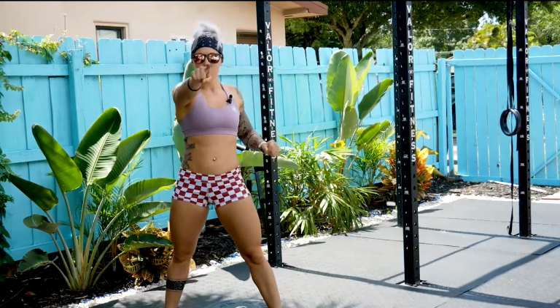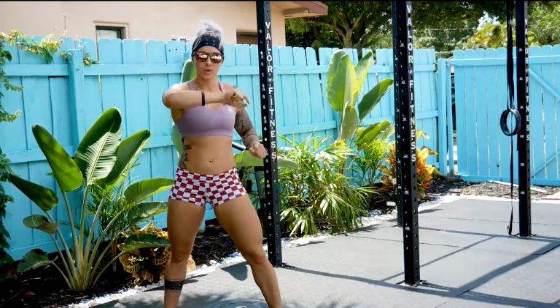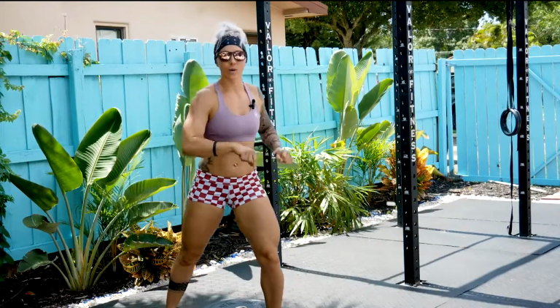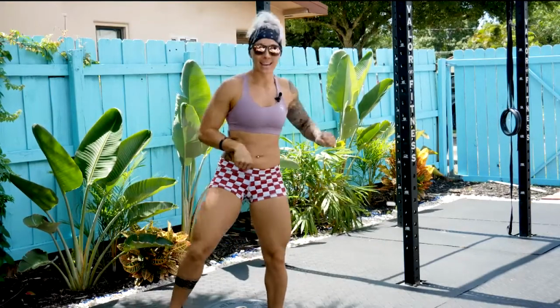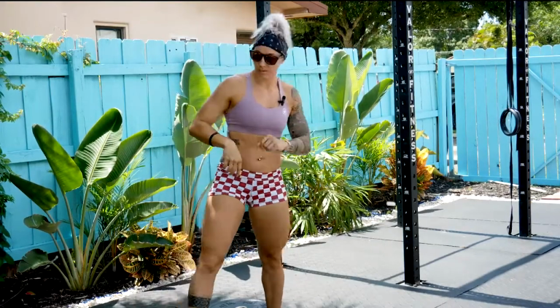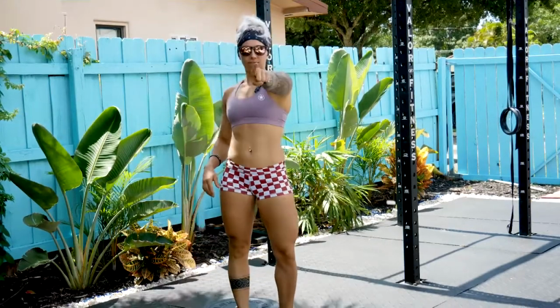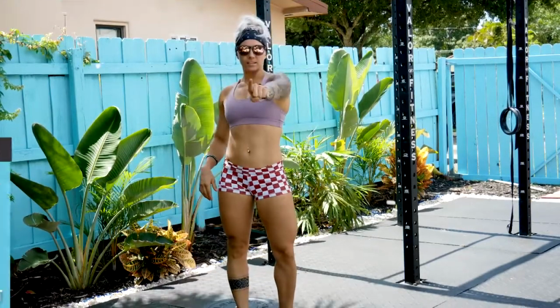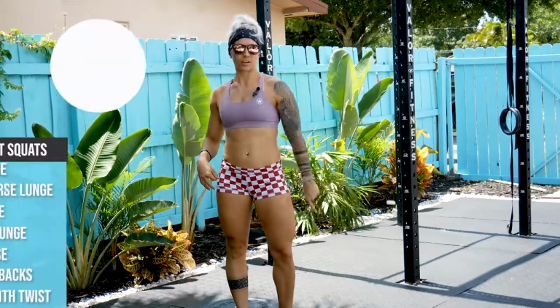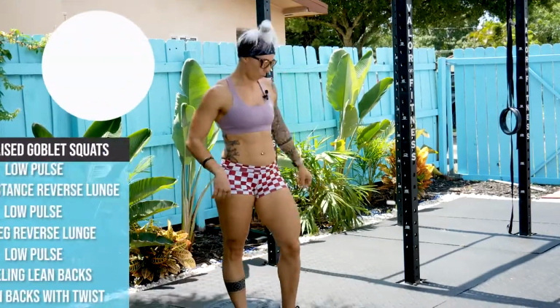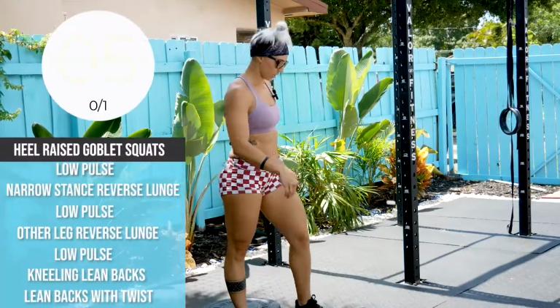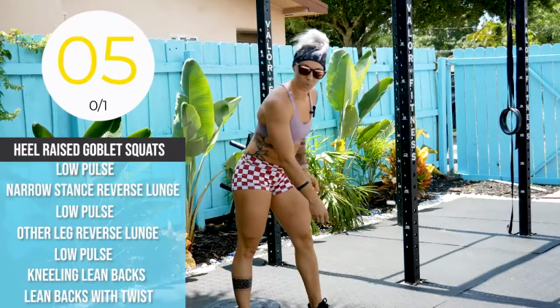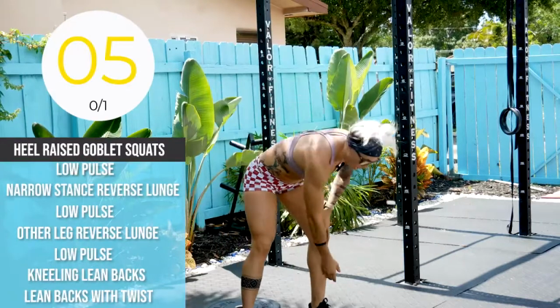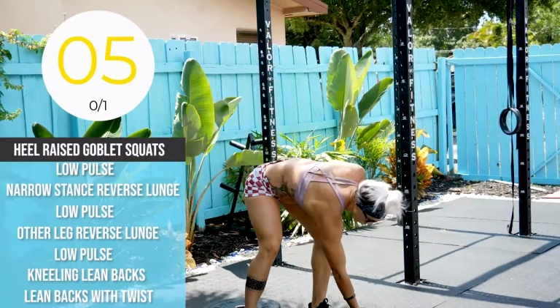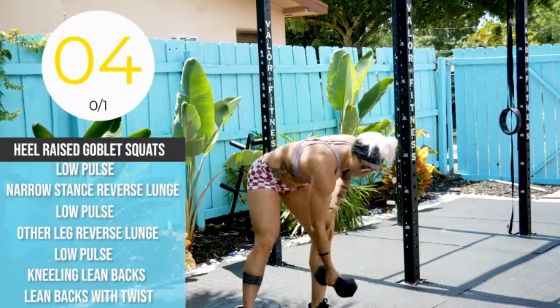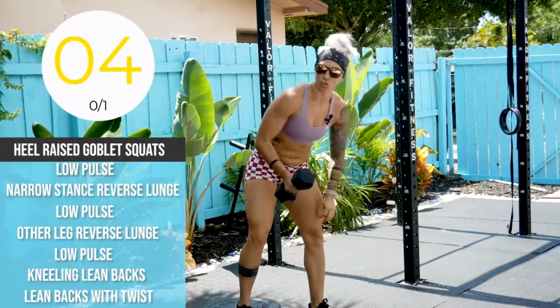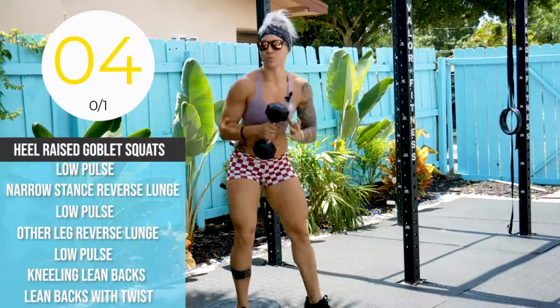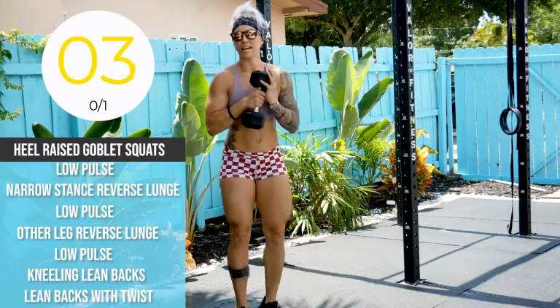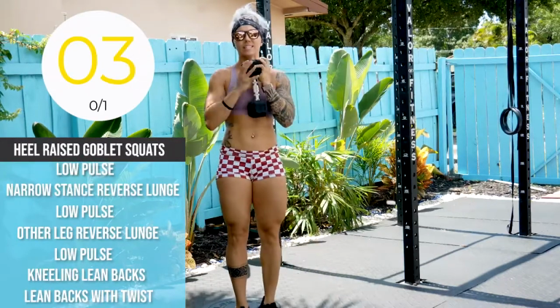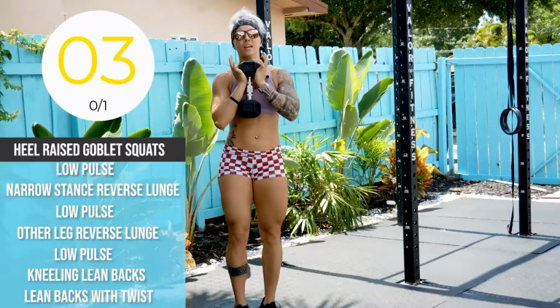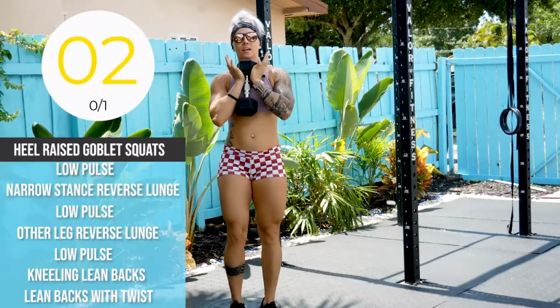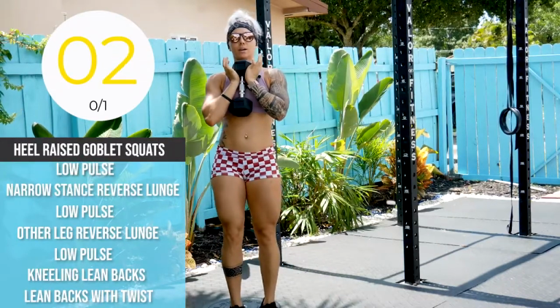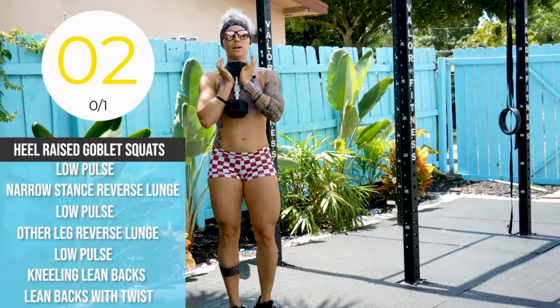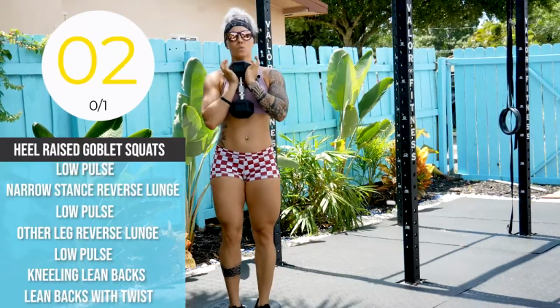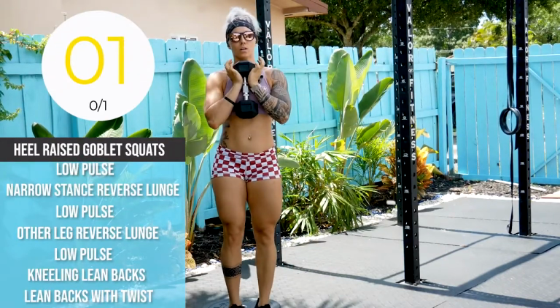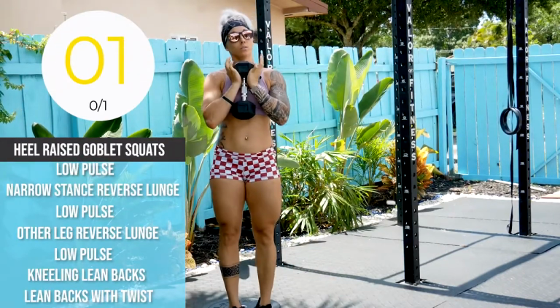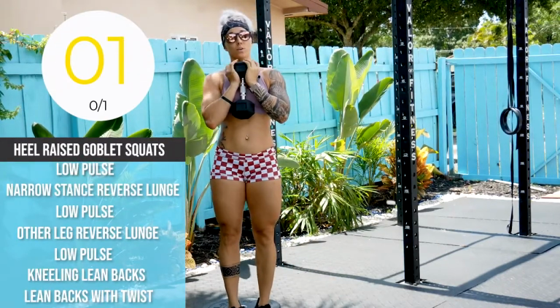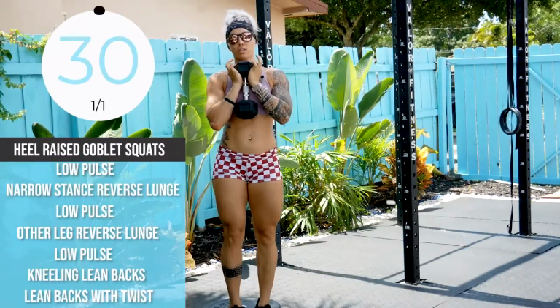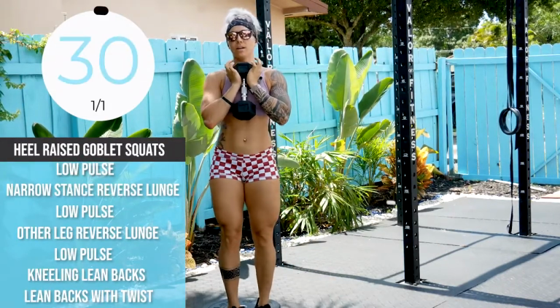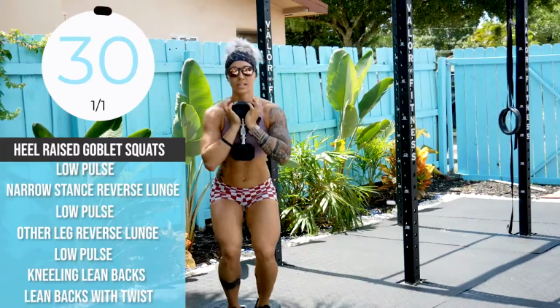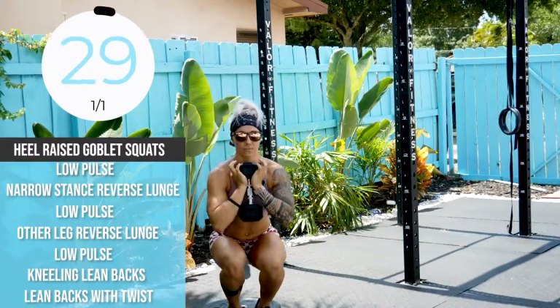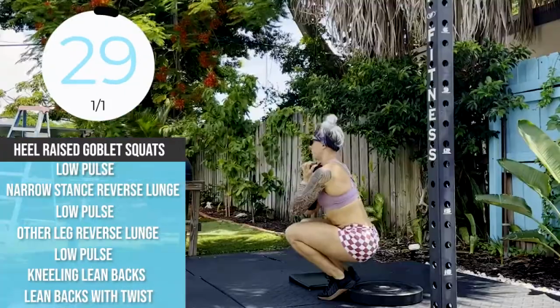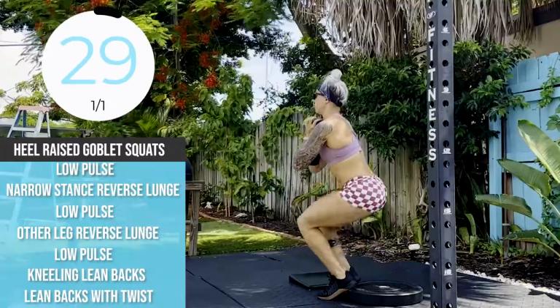We are going in five seconds. Starting with goblet squats. Heels should be raised. Kettlebell and or dumbbell here. Full movement.